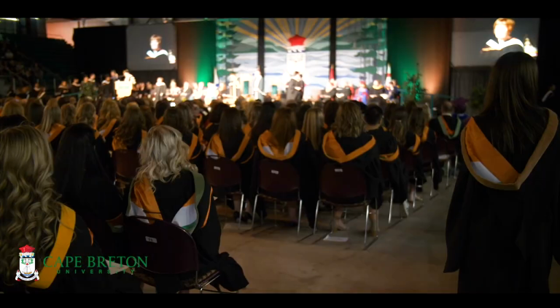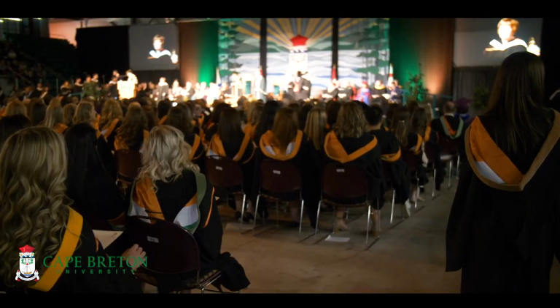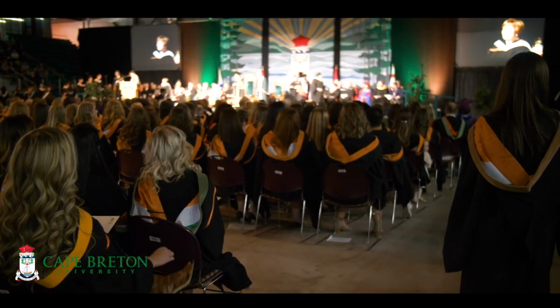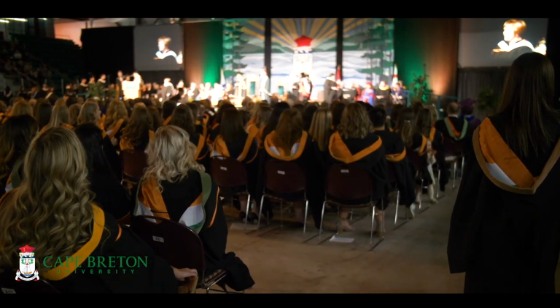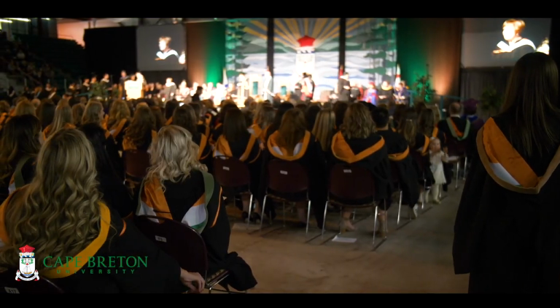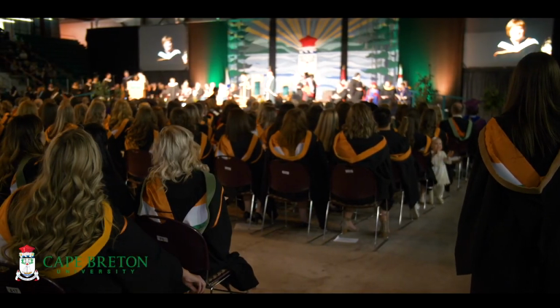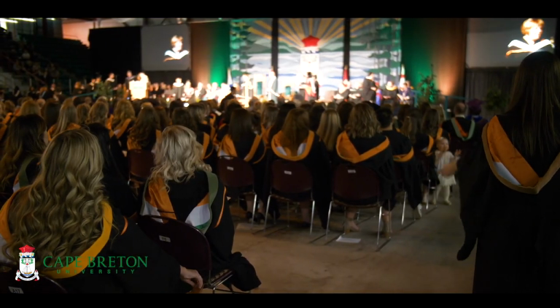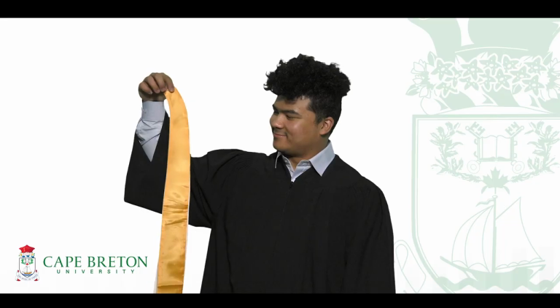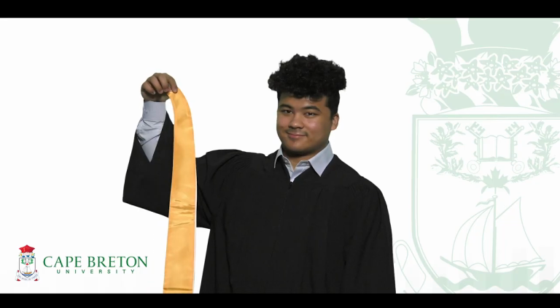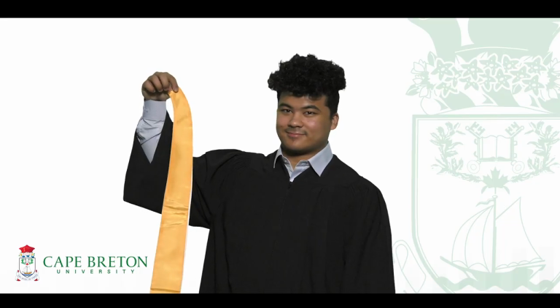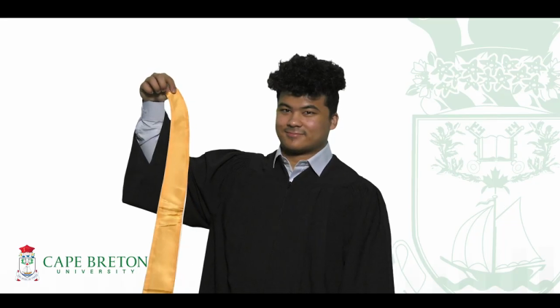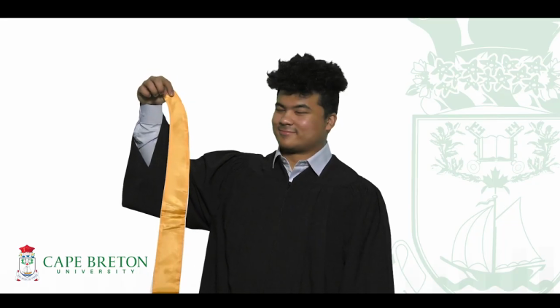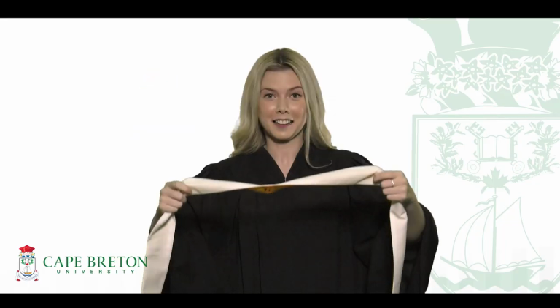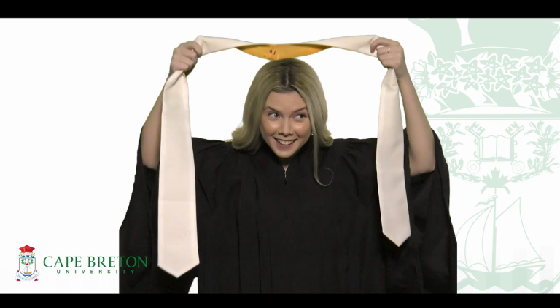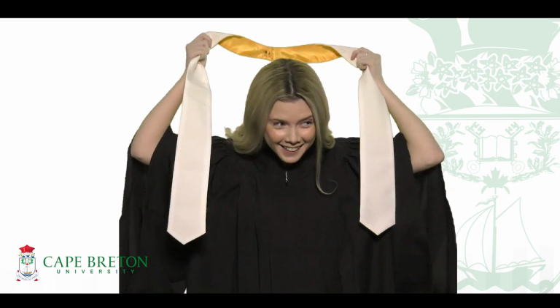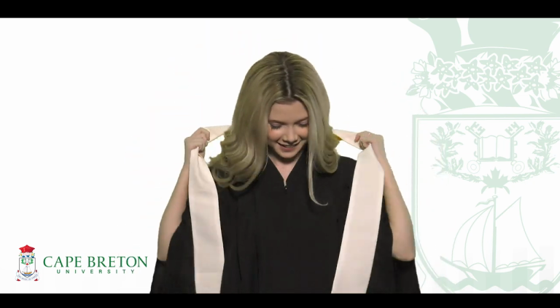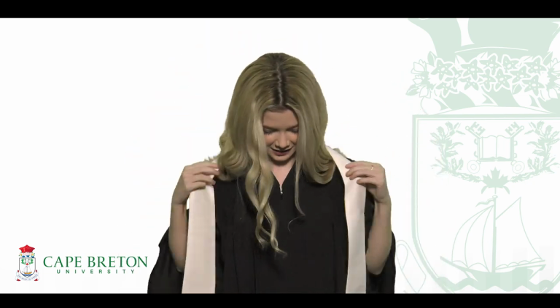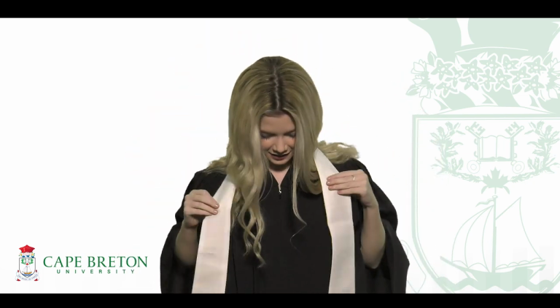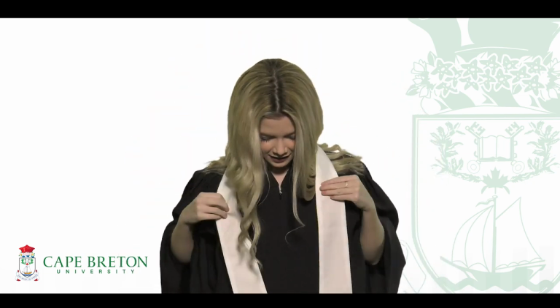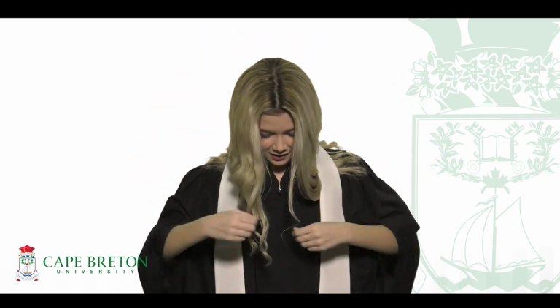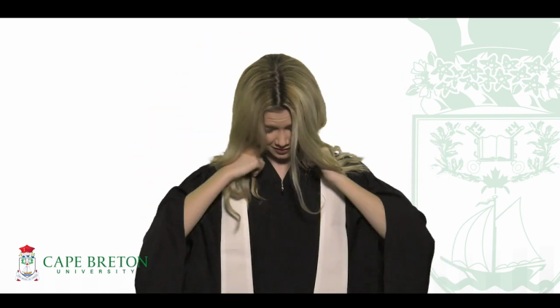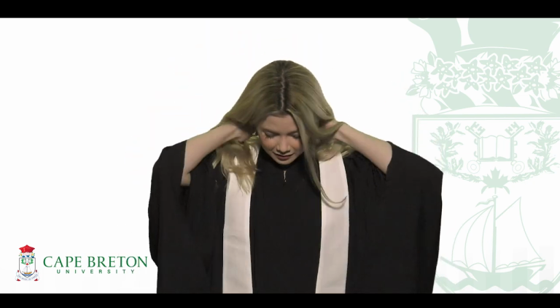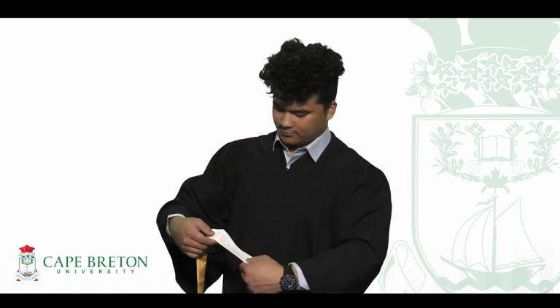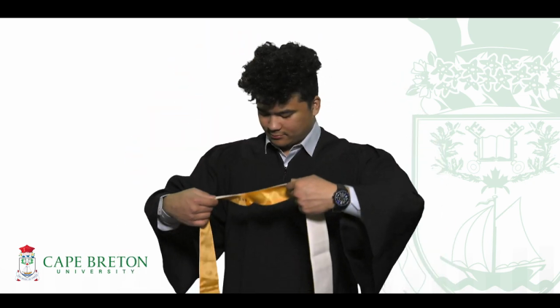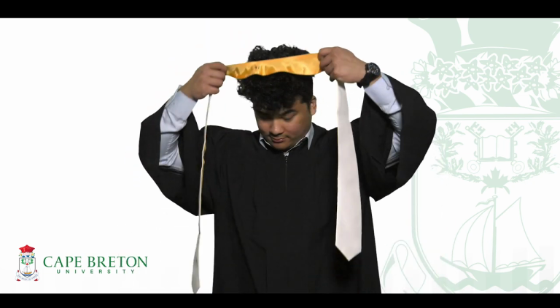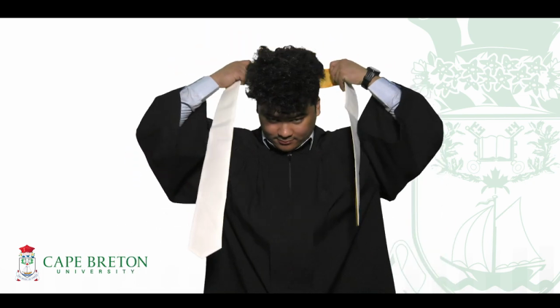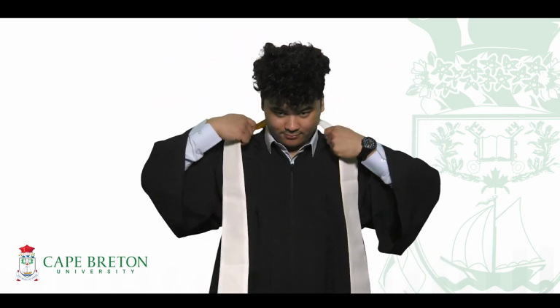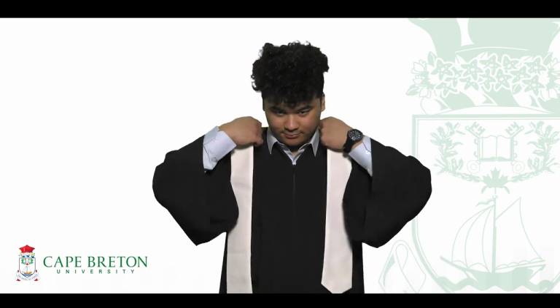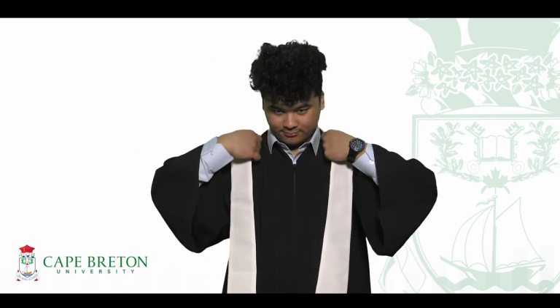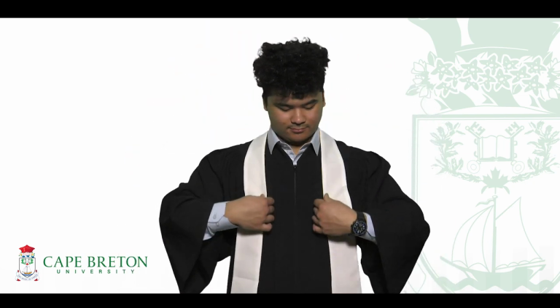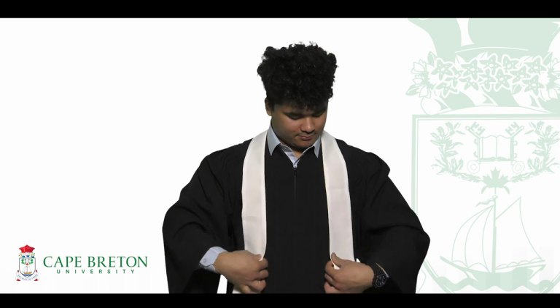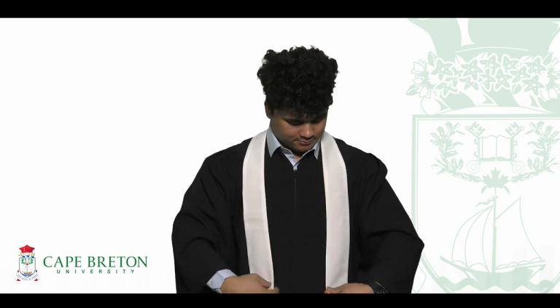So now, let's get down to business. If your program has a stole, place the thinnest part on the back of your neck. If you're wearing a collar, you can tuck it under. Then just let it flow free.